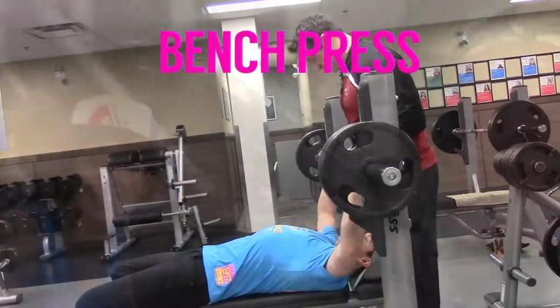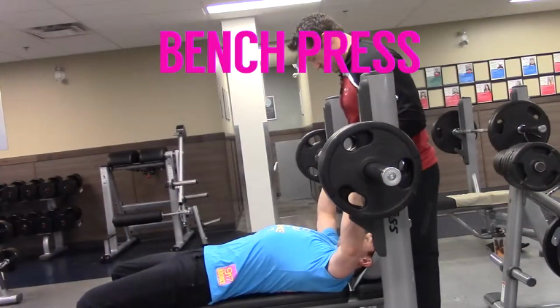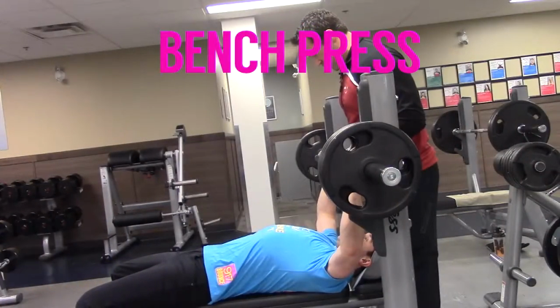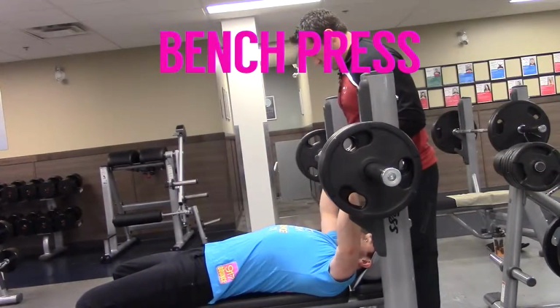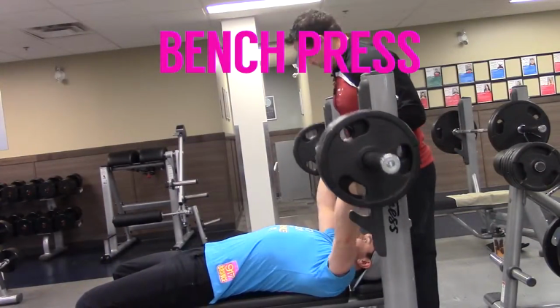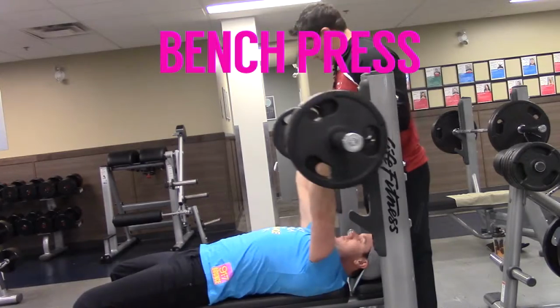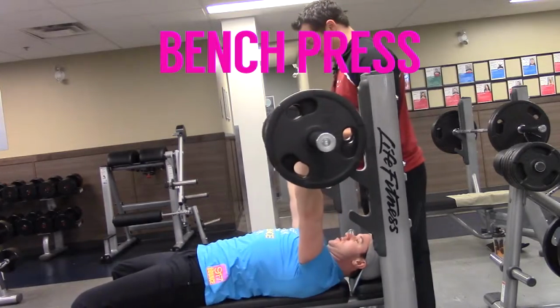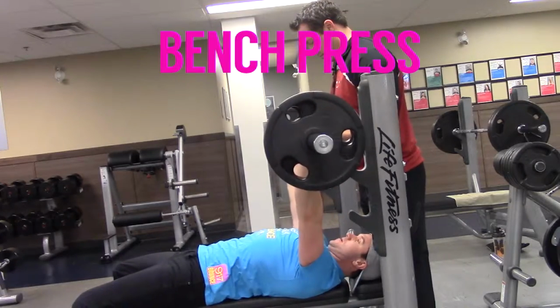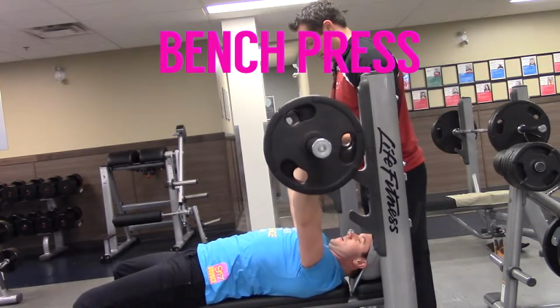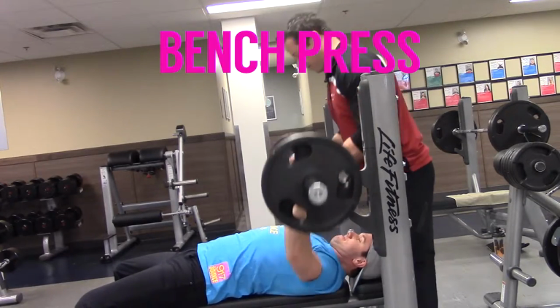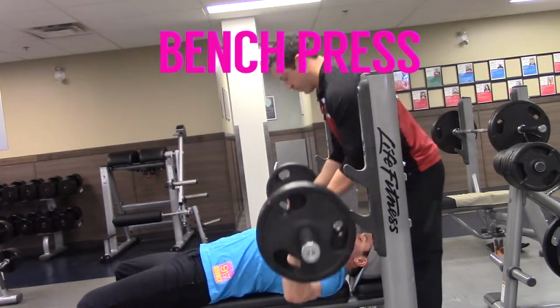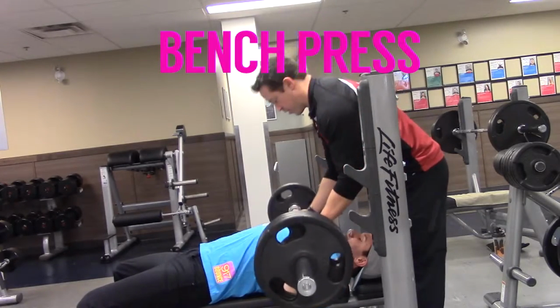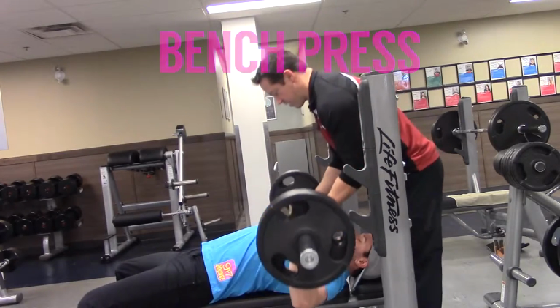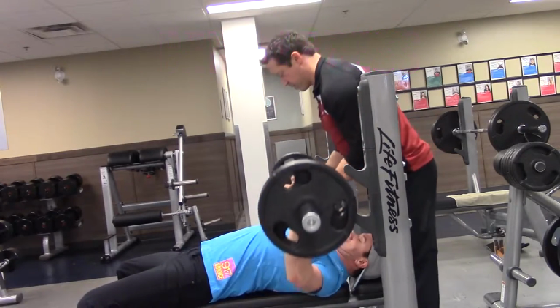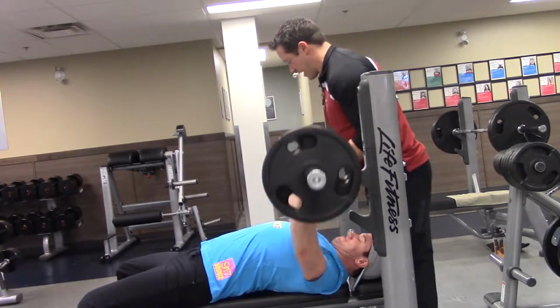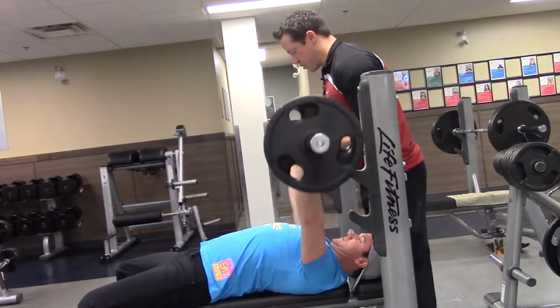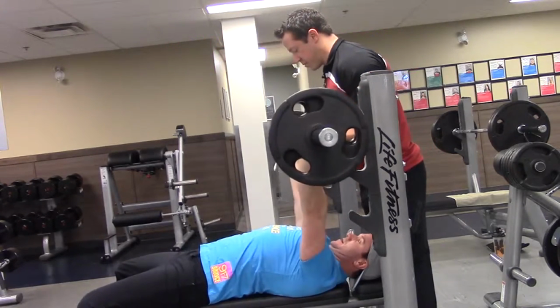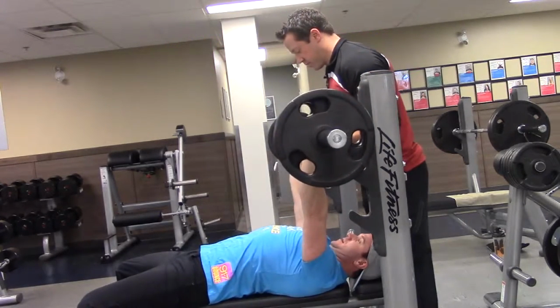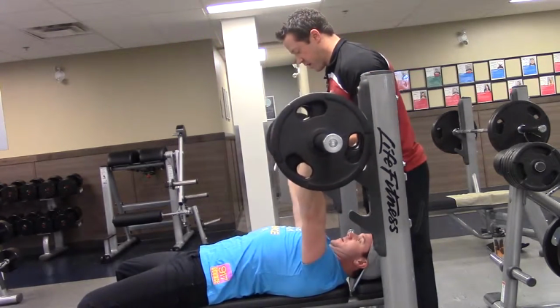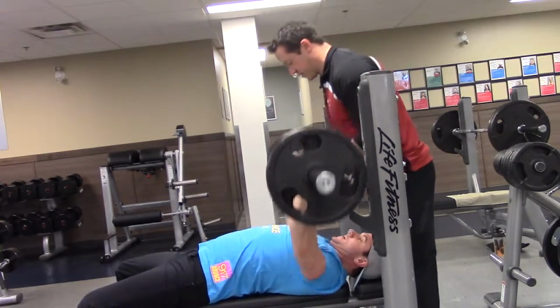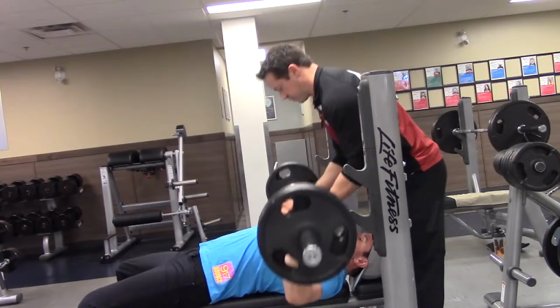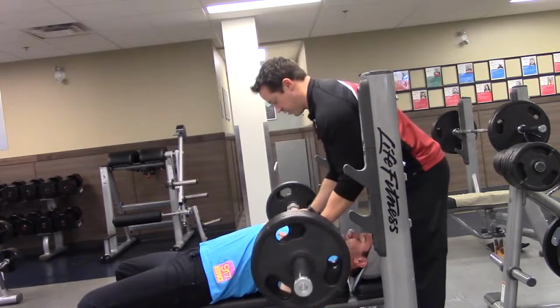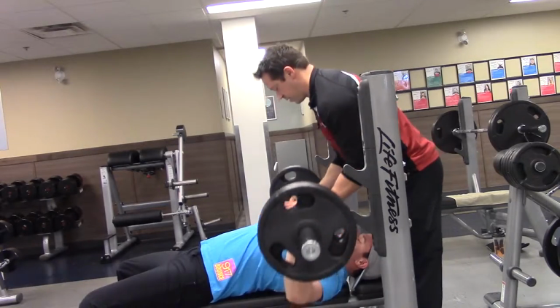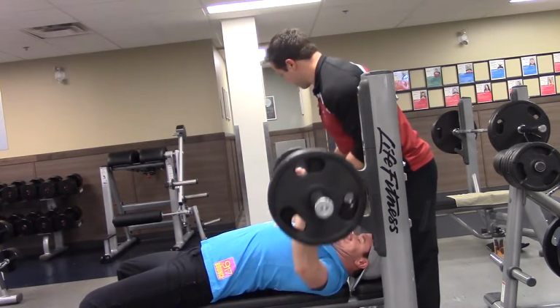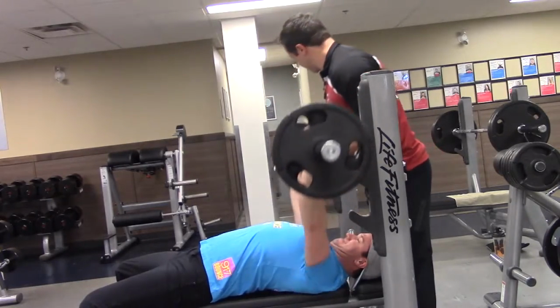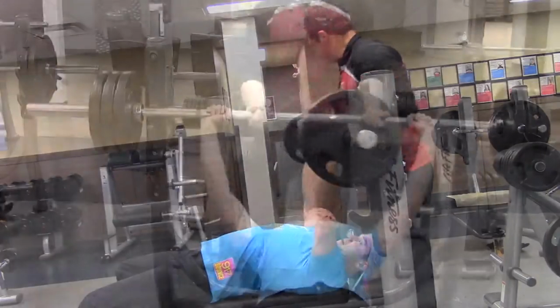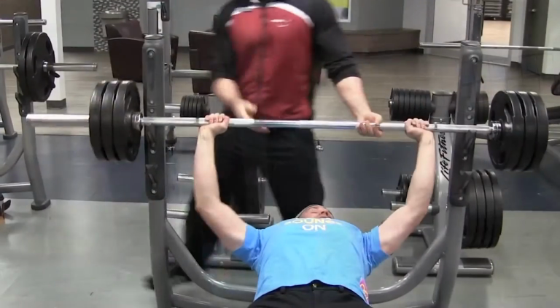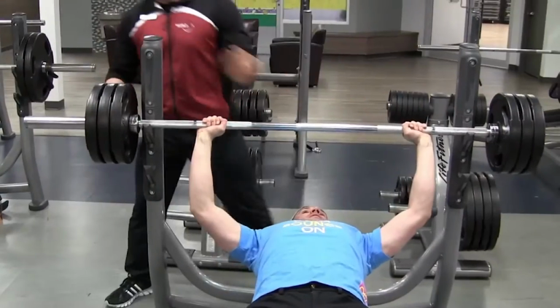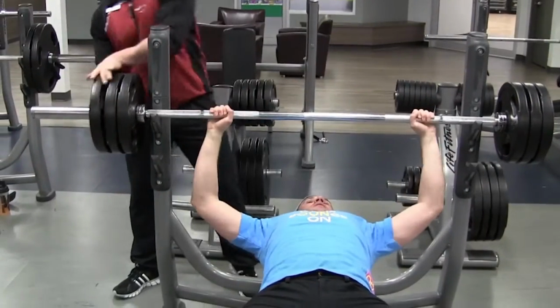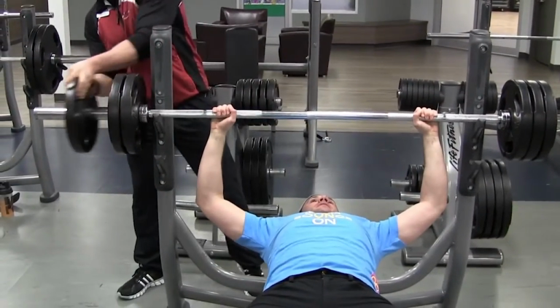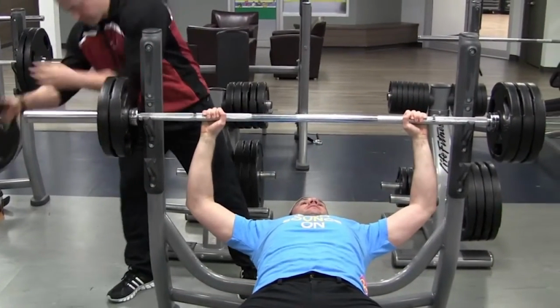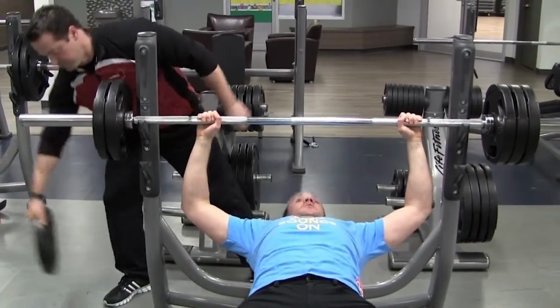Mike started out with just flat bench press, which we utilized a strip set. Basically, we started off with a very heavy weight that Mike could barely do, and then as we stripped the weight off,